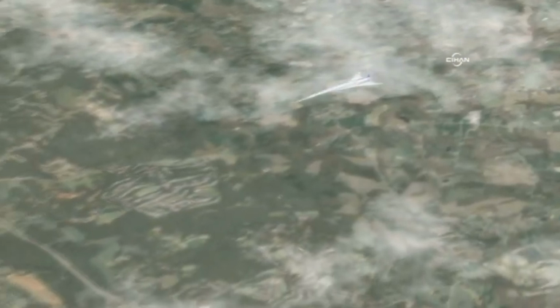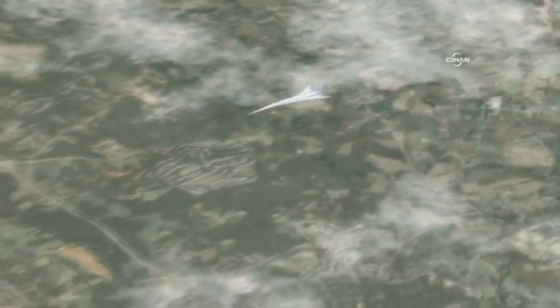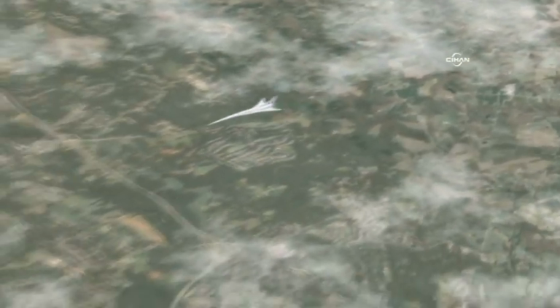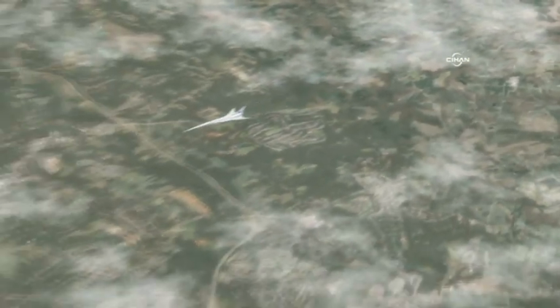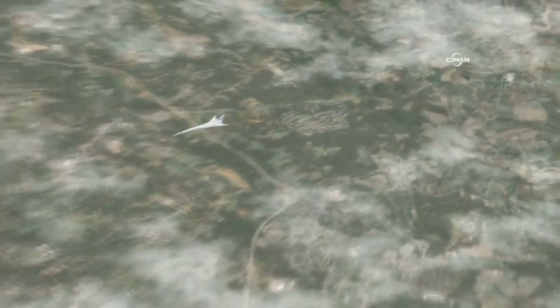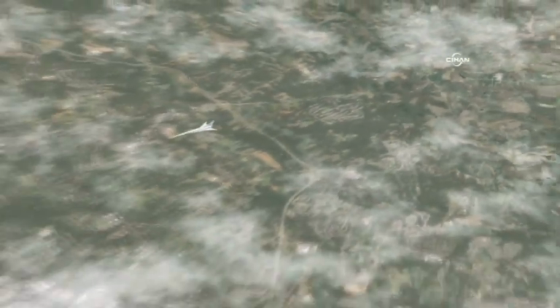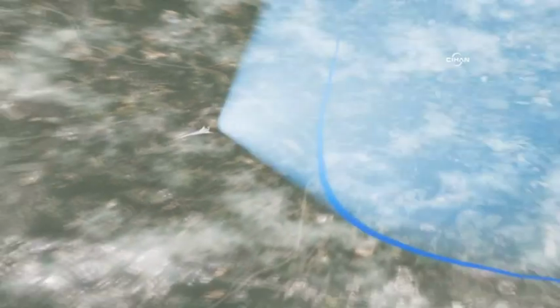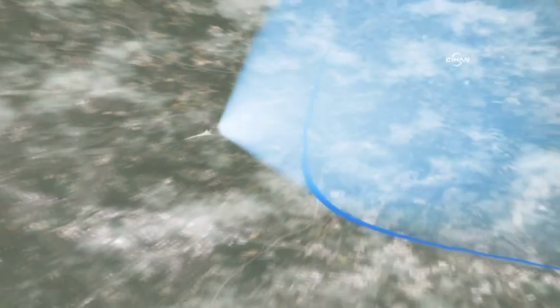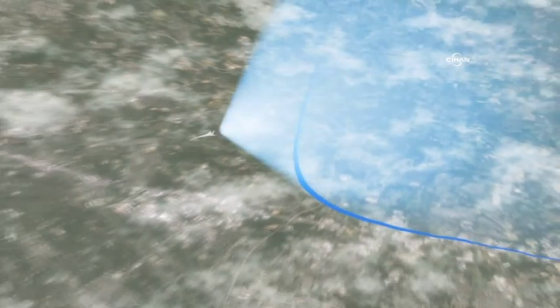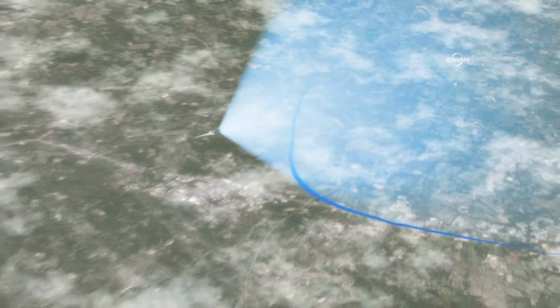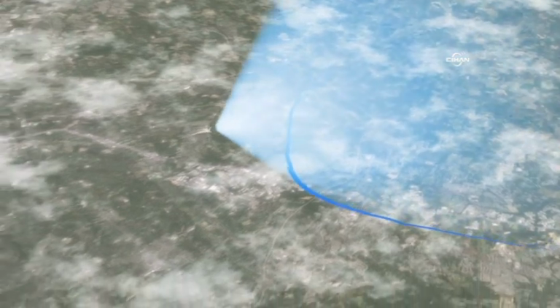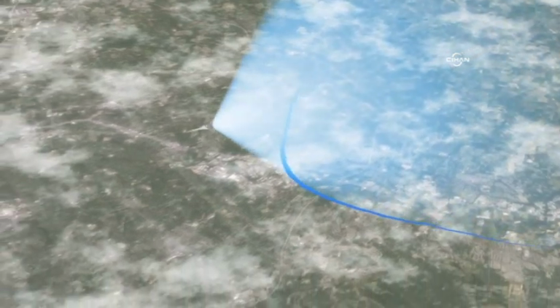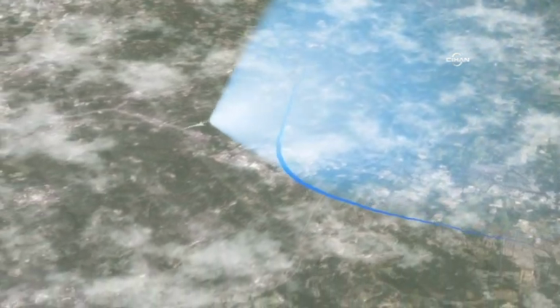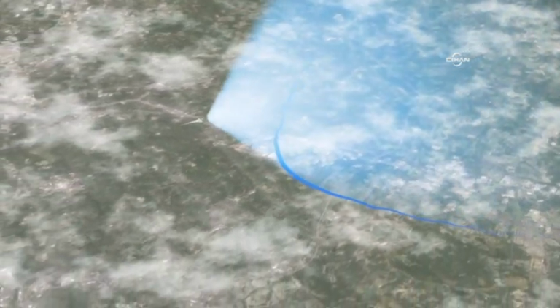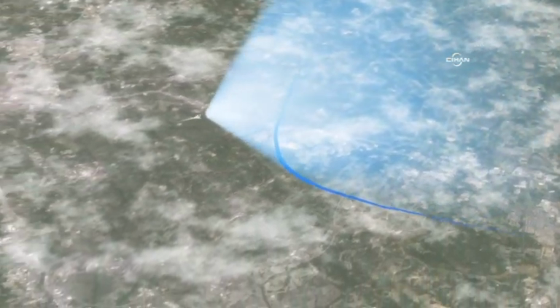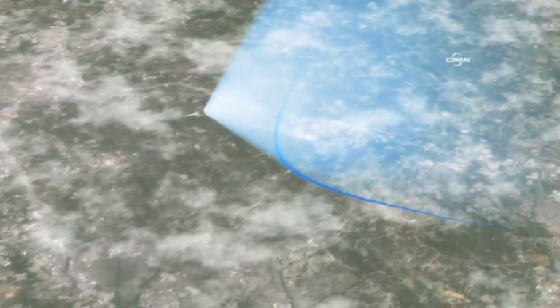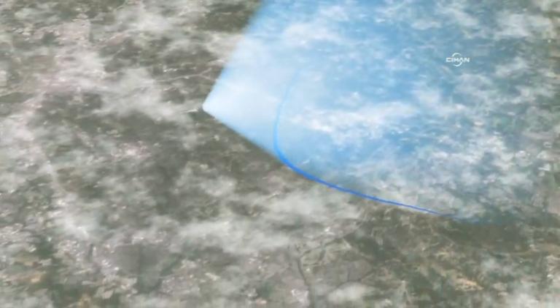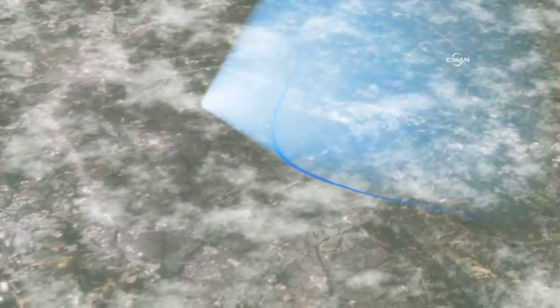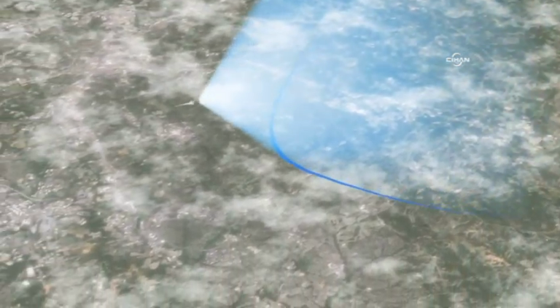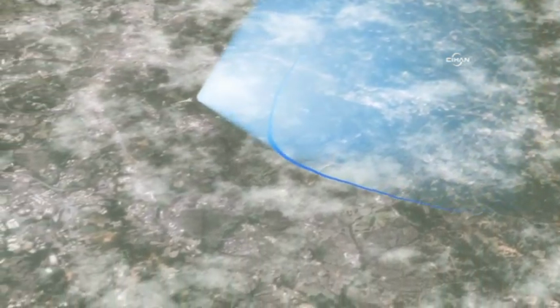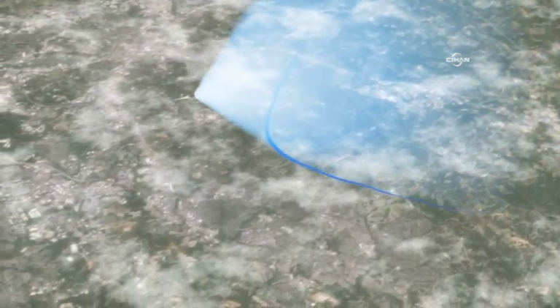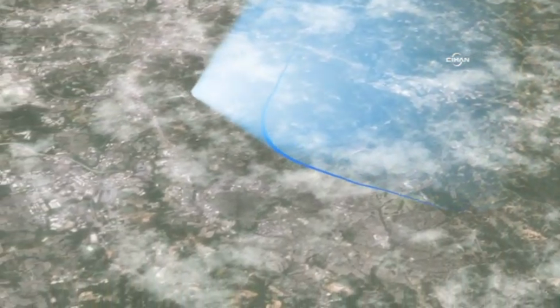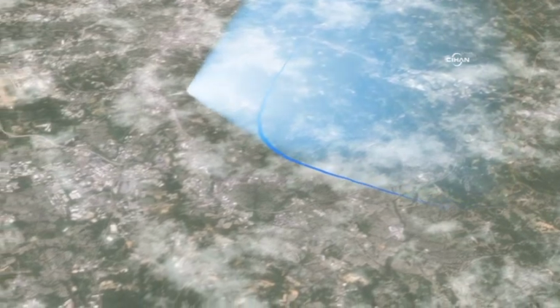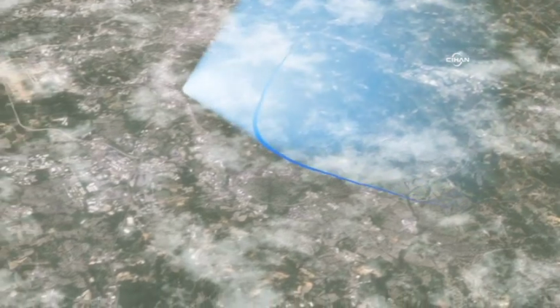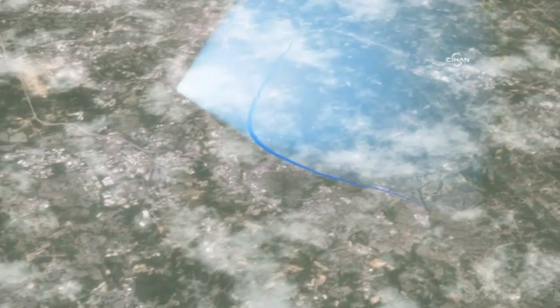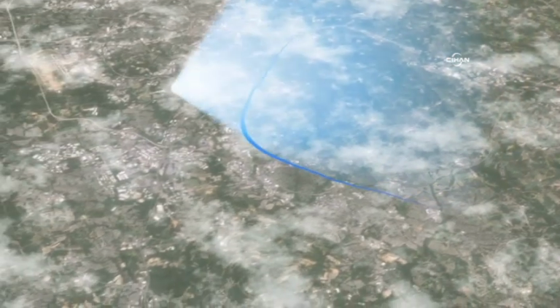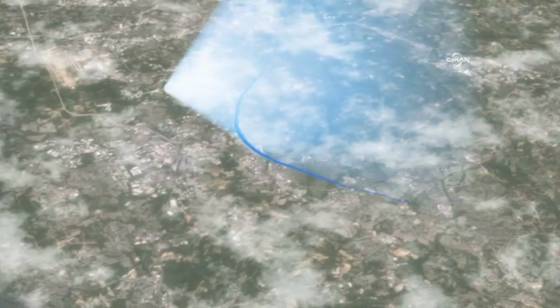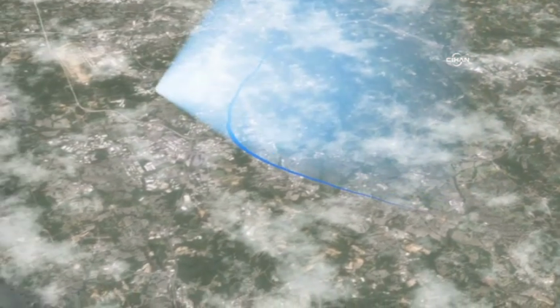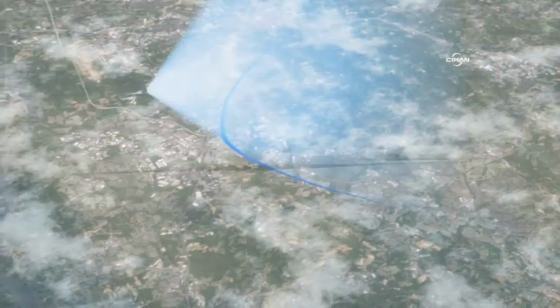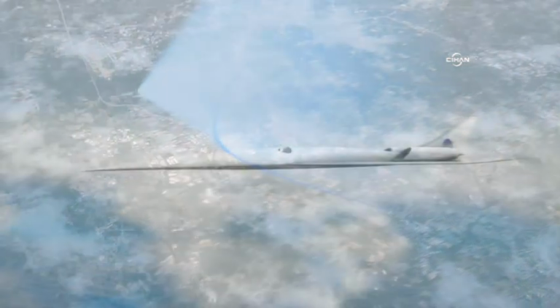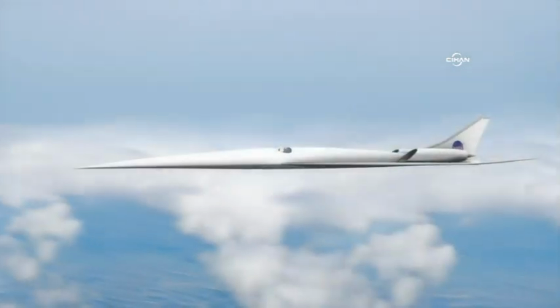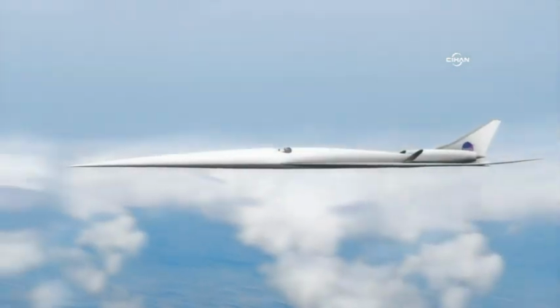Flying overhead, this innovative aircraft will produce a soft thump sound in place of the sonic boom. The first phase of the flight research project will validate the low boom design and make an initial assessment of the acceptability of the noise levels.